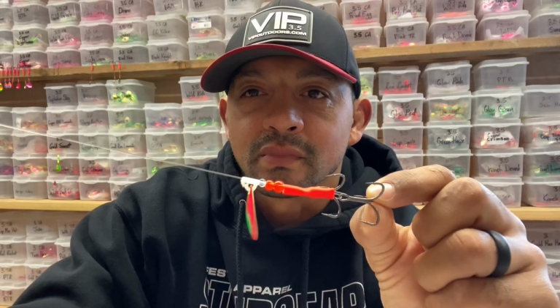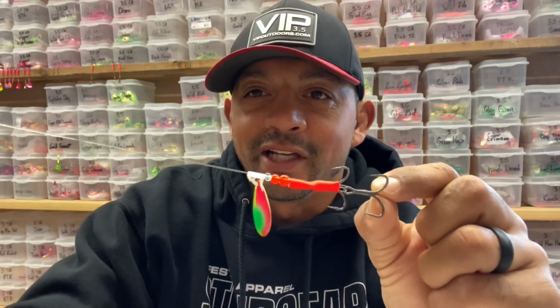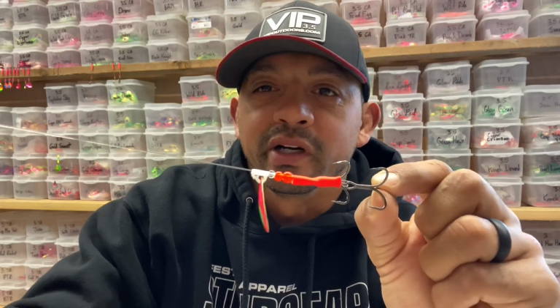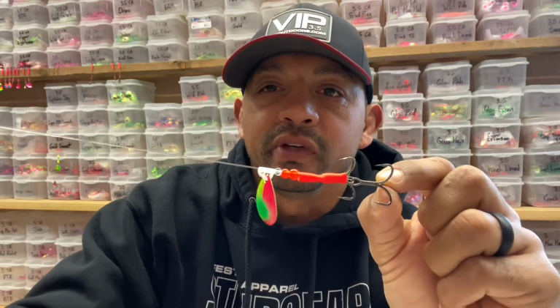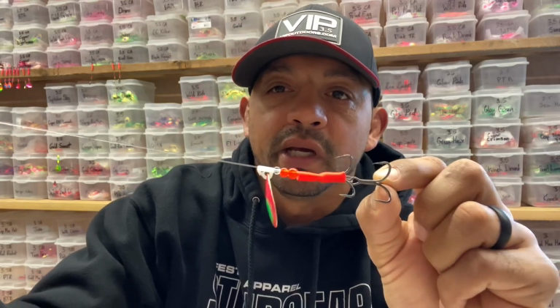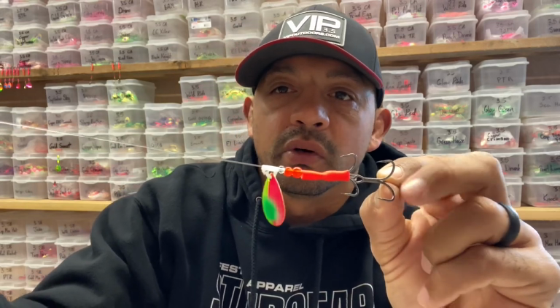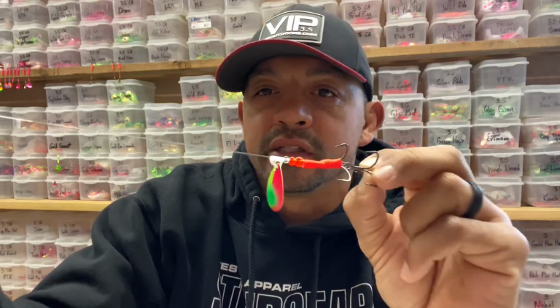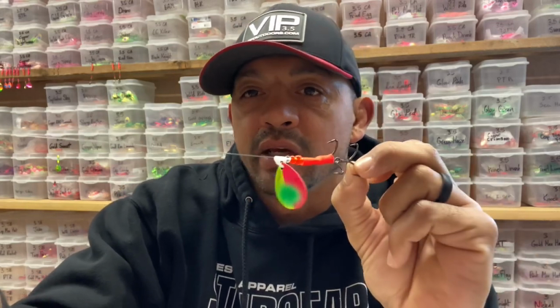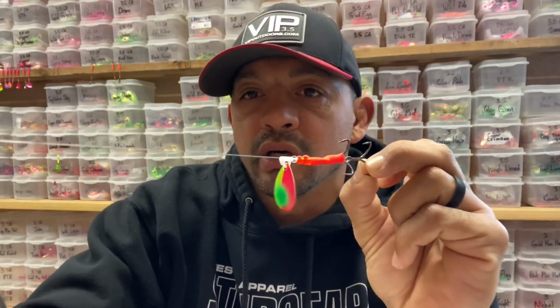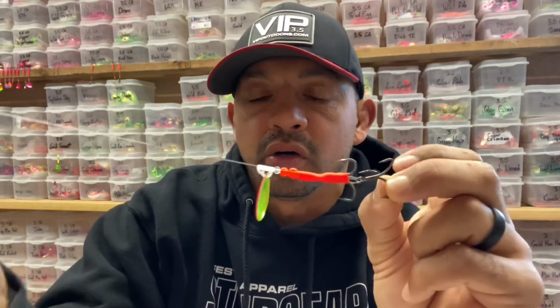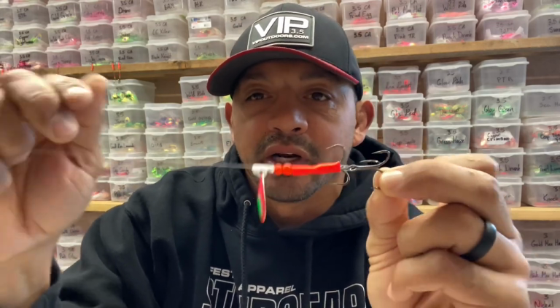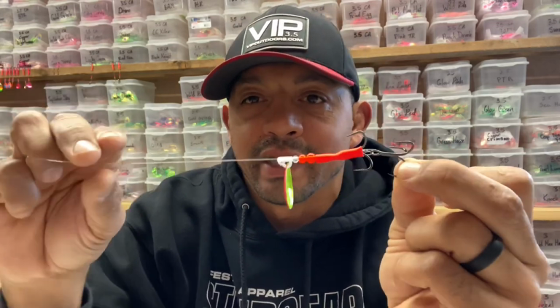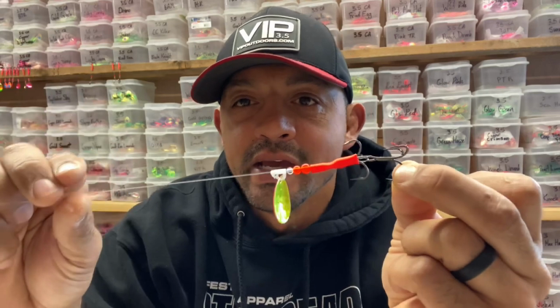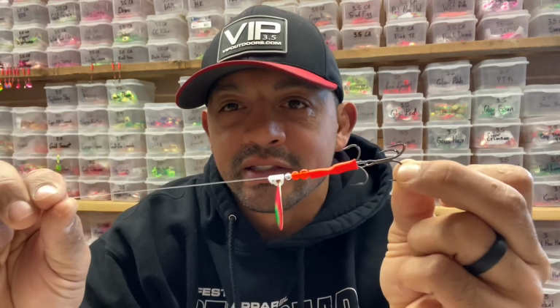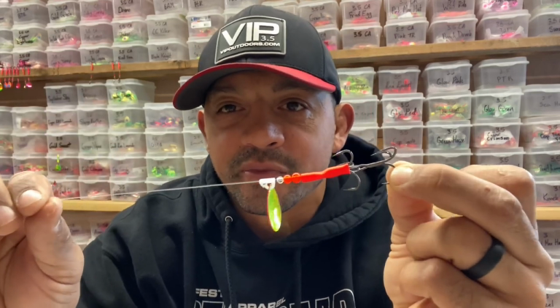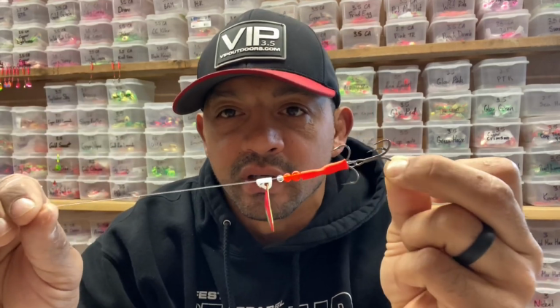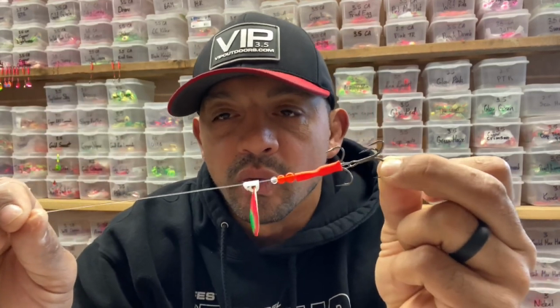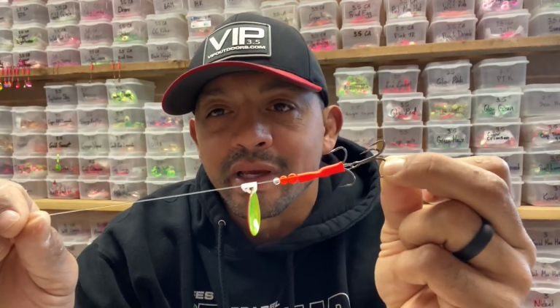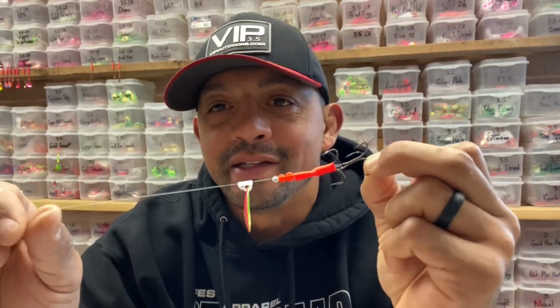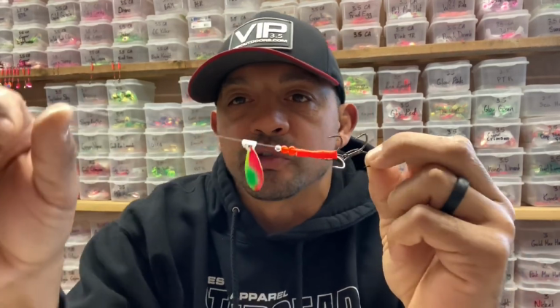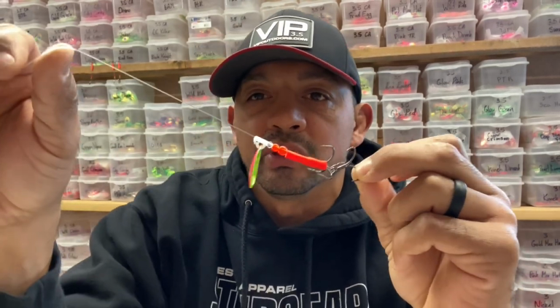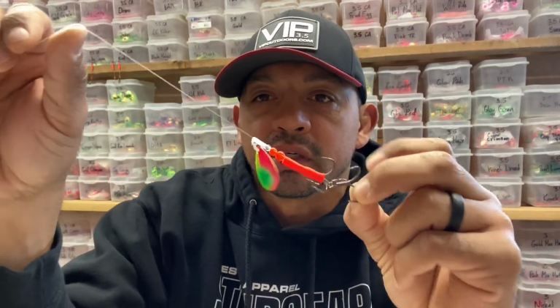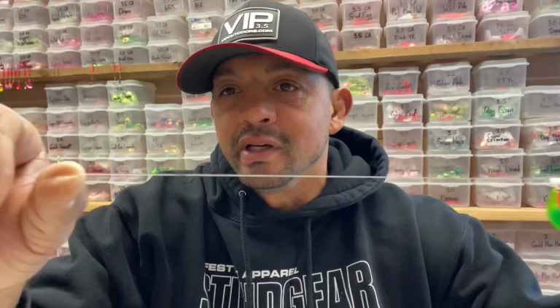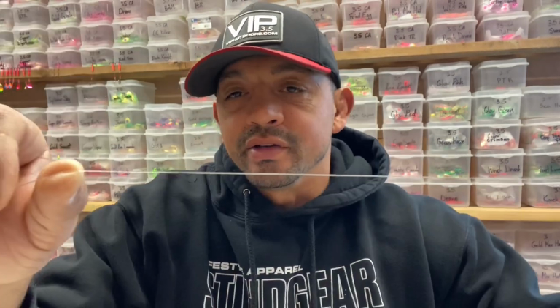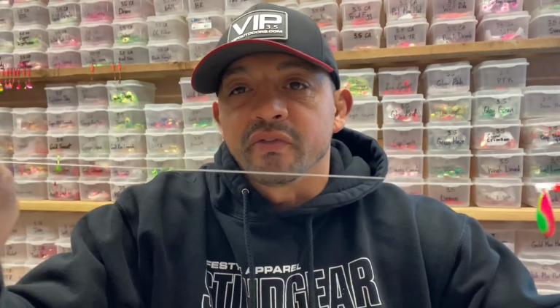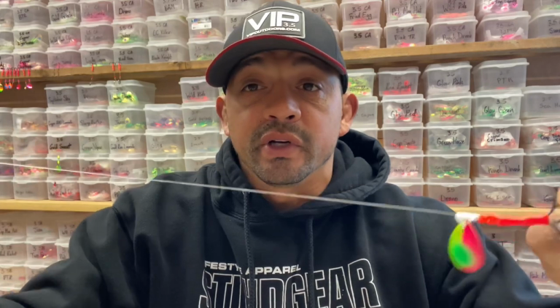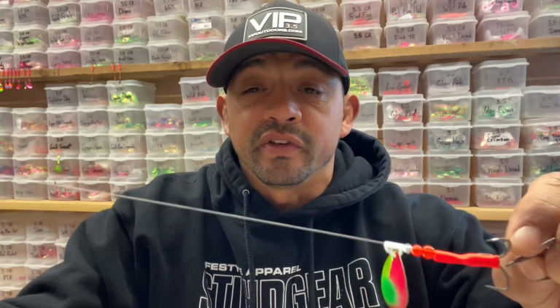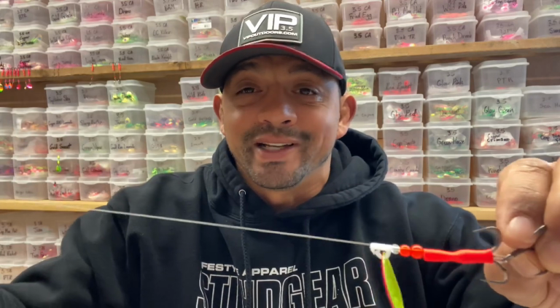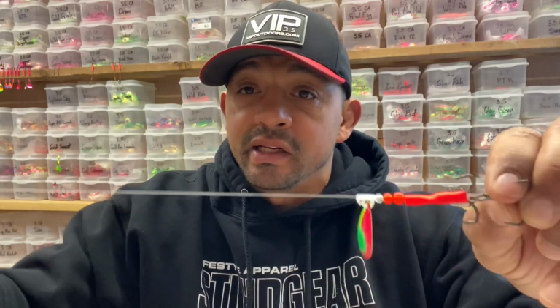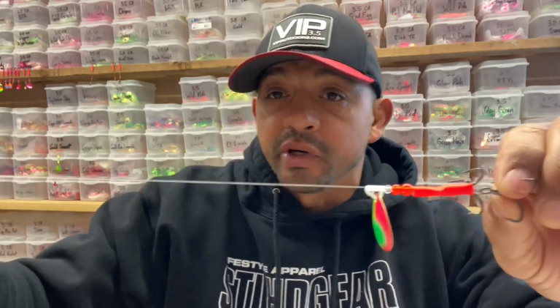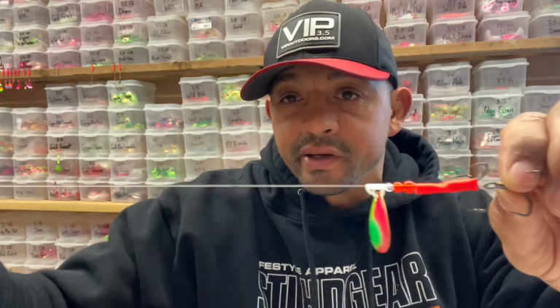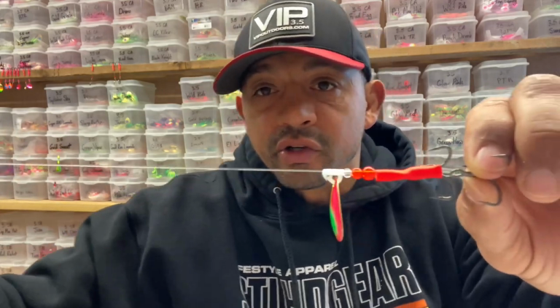Hey guys, Pro here at VIP Outdoors, and today we are going to go over how to tie a soft spinner with a double treble hook. I use anywhere from 30 to 50 pound test line. In the spring right now, I use 30.